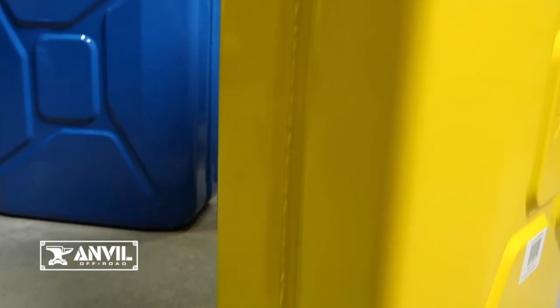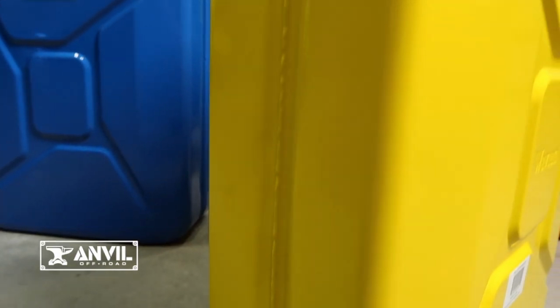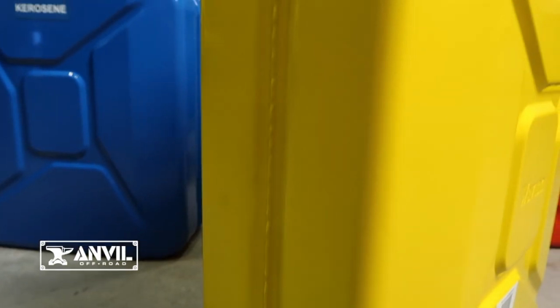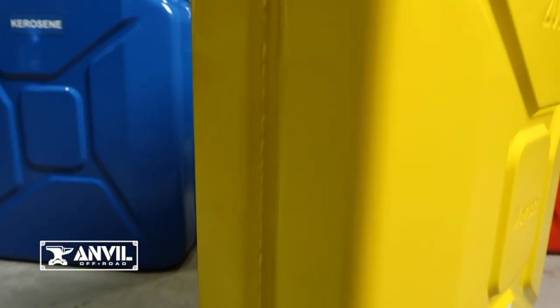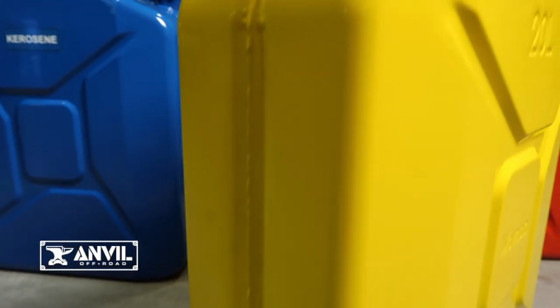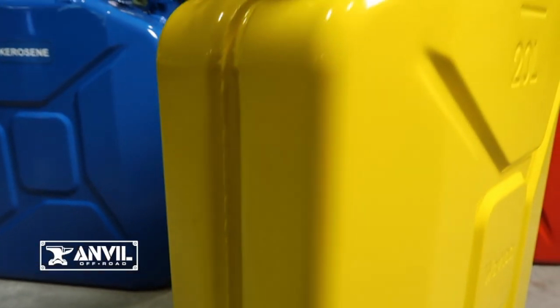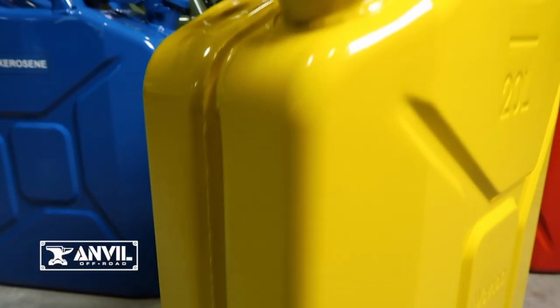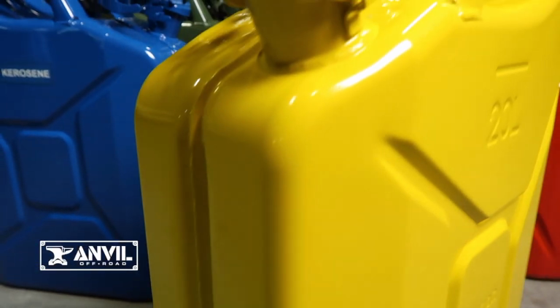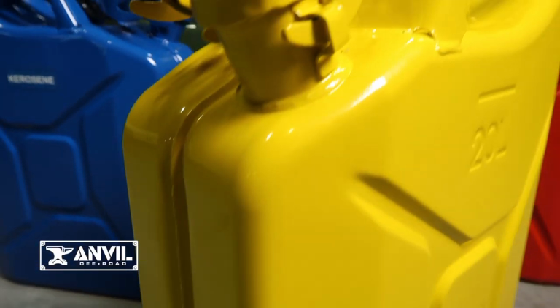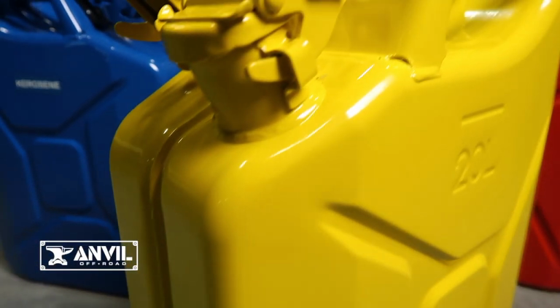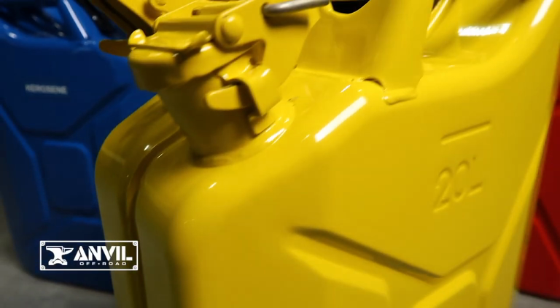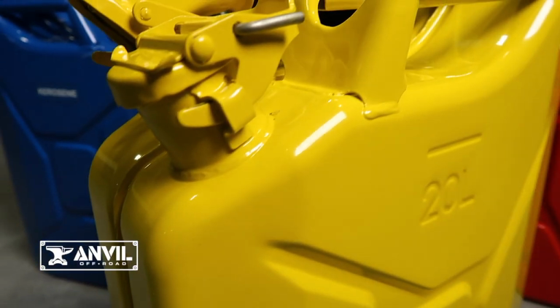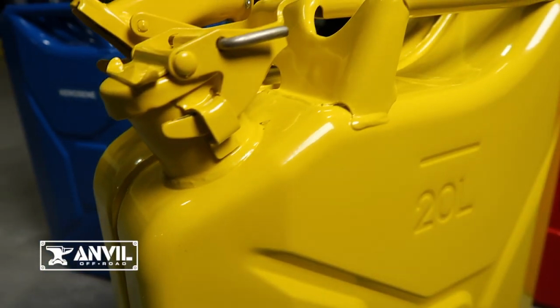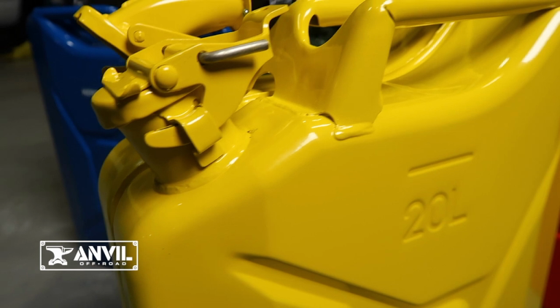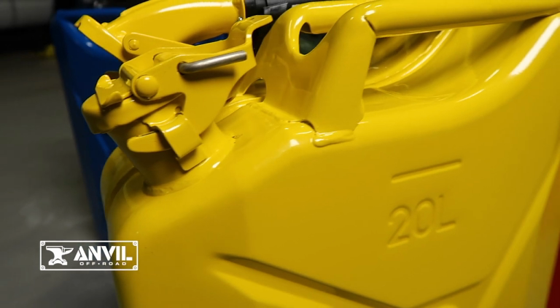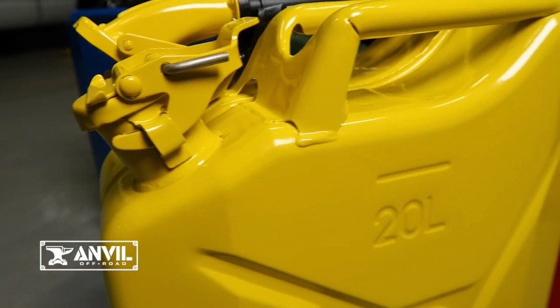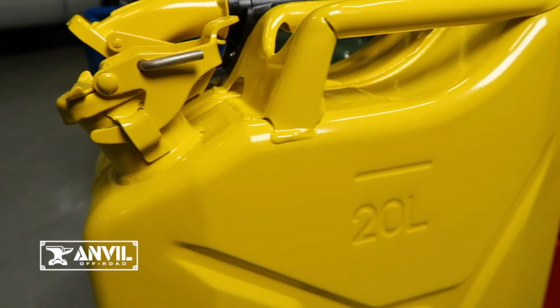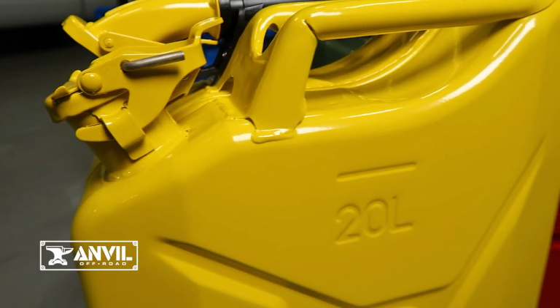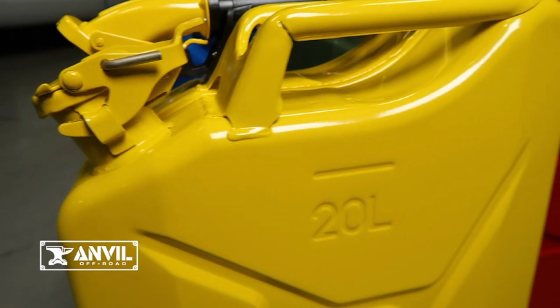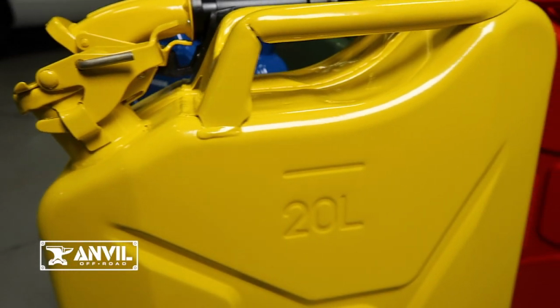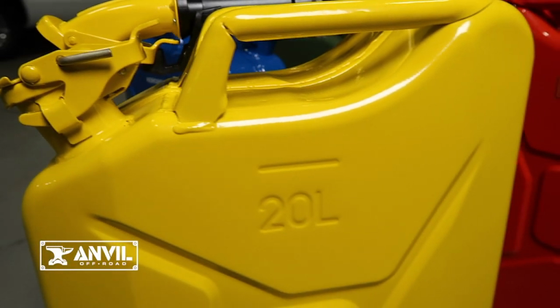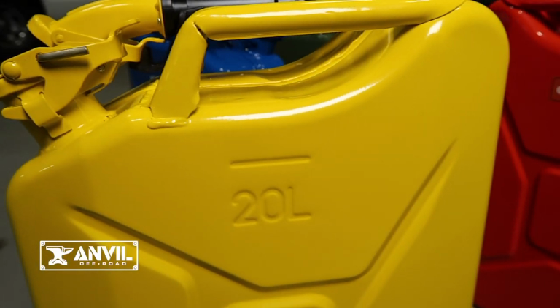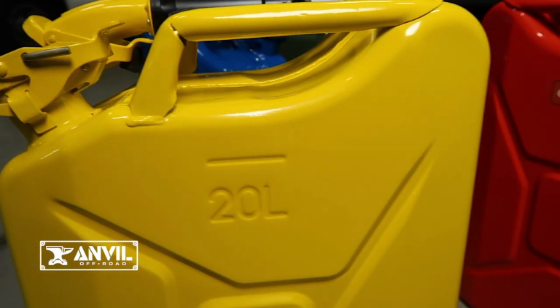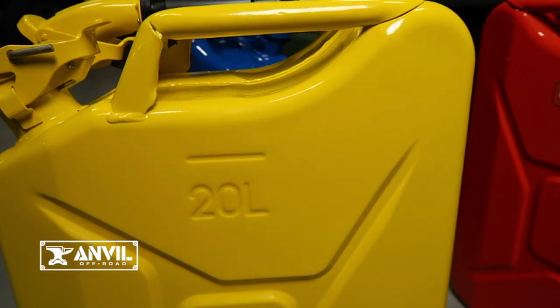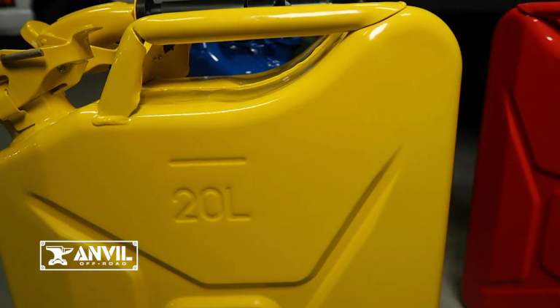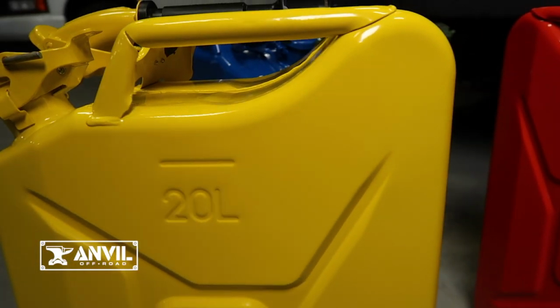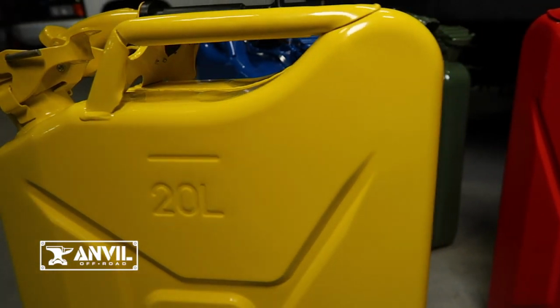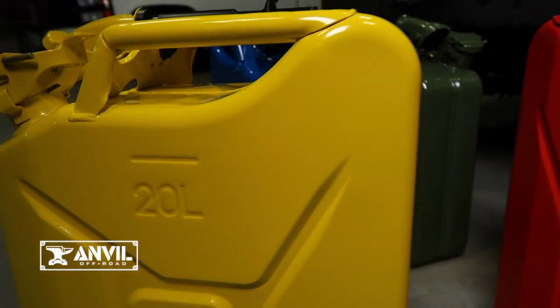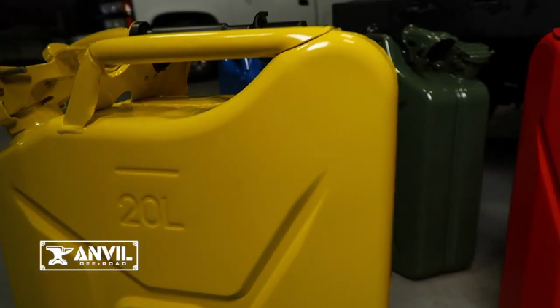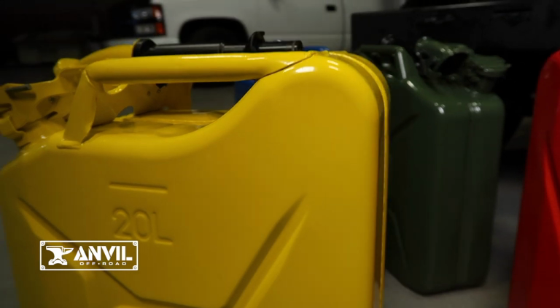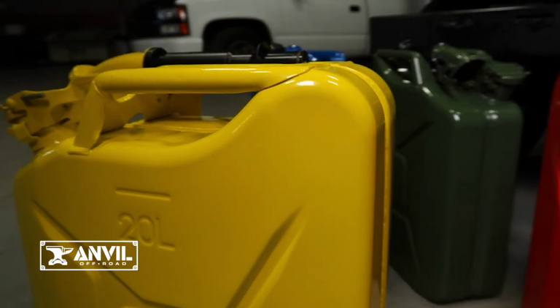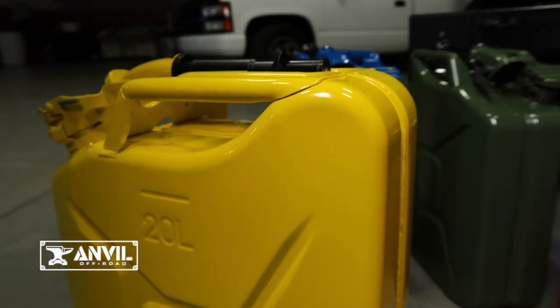Our high quality 5.3 gallon jerry cans are constructed of .9mm pickled sheet metal and lined with a rust preventative coating that's oil, petroleum, and alcohol resistant.